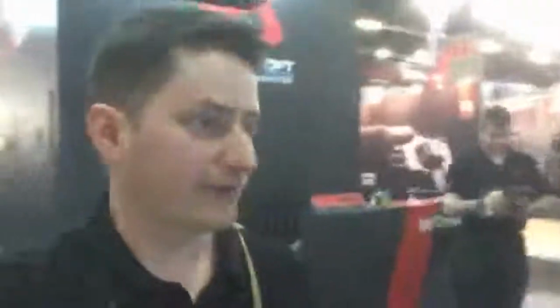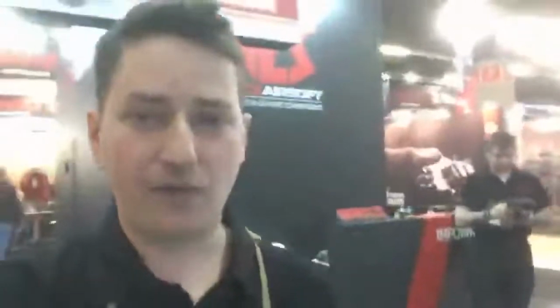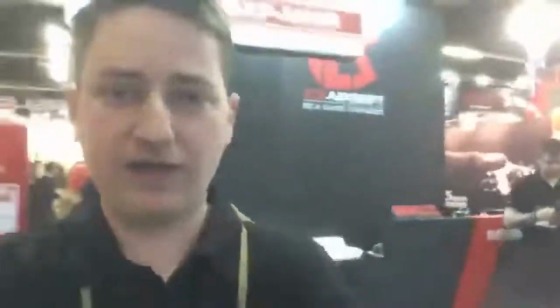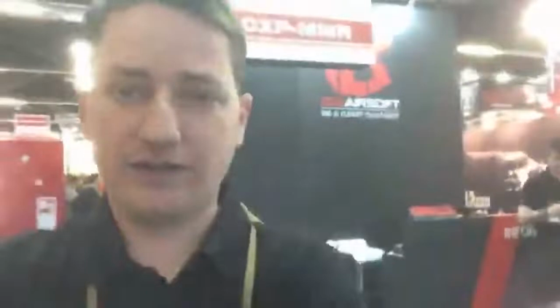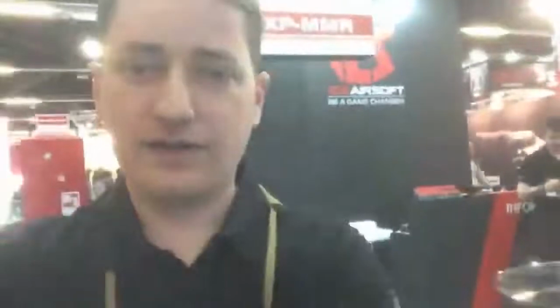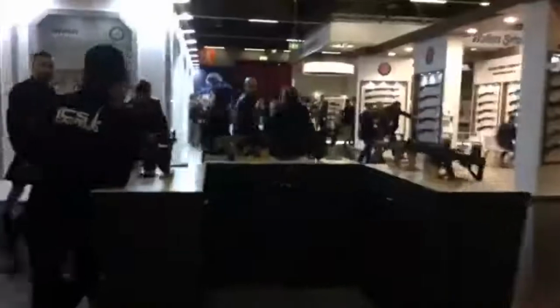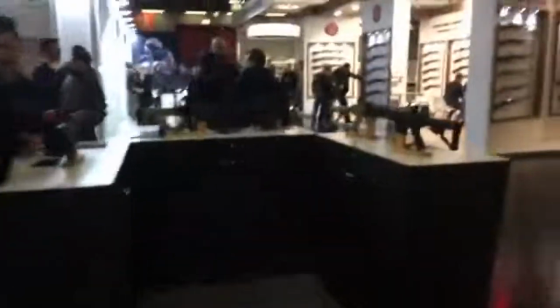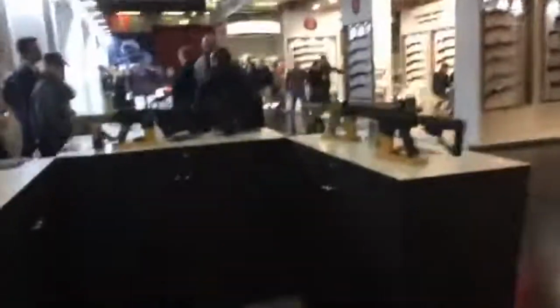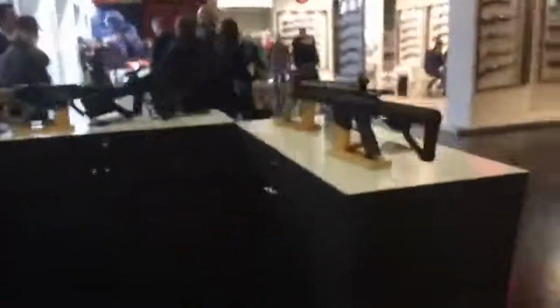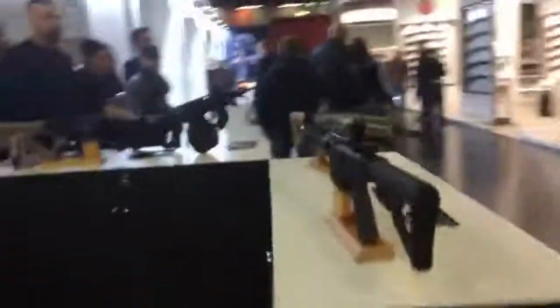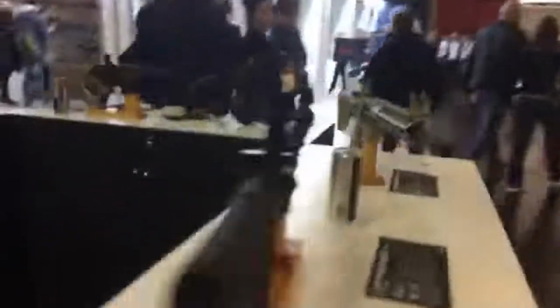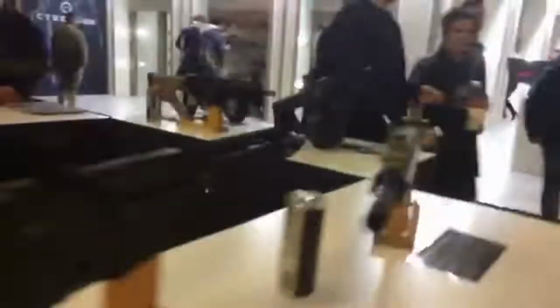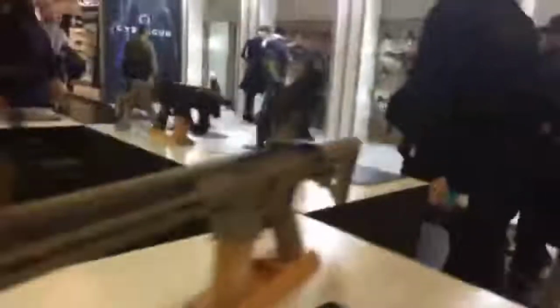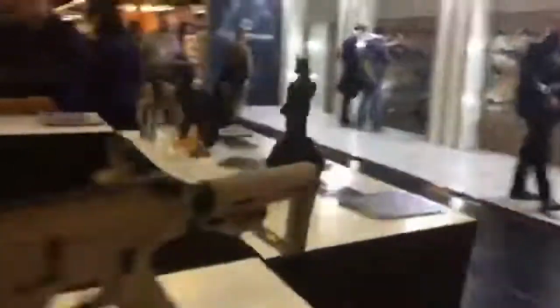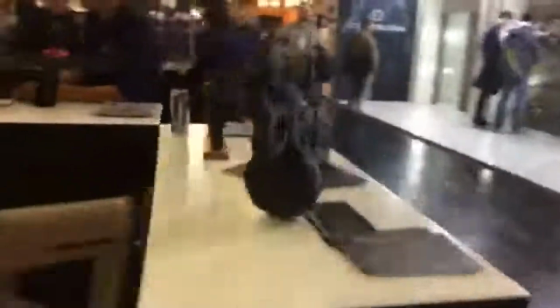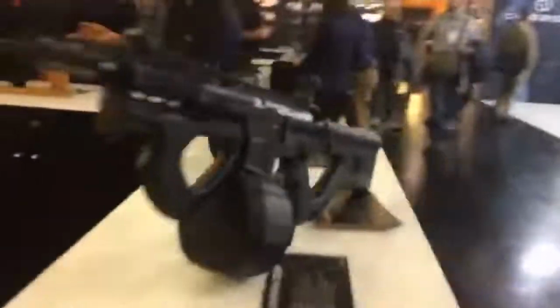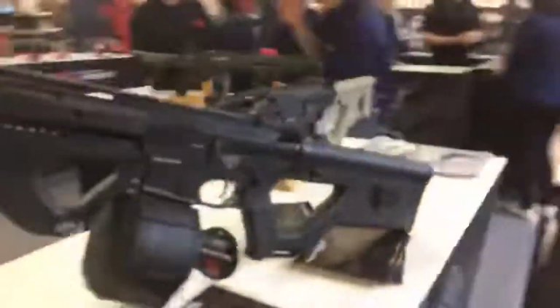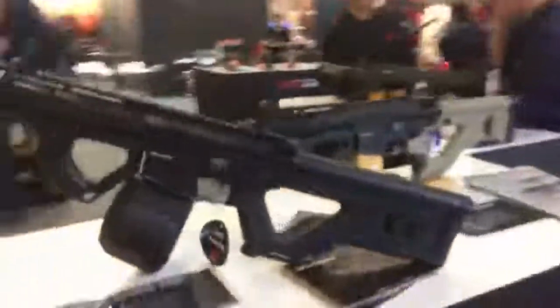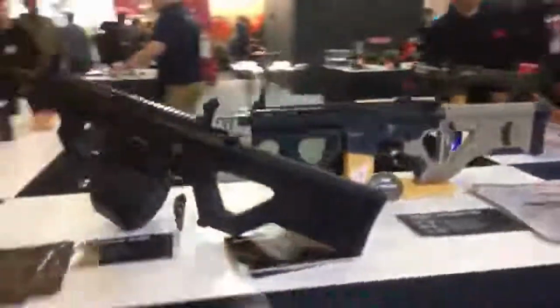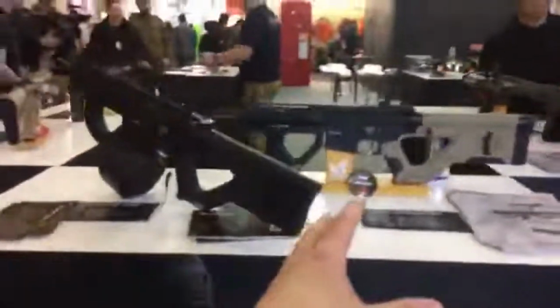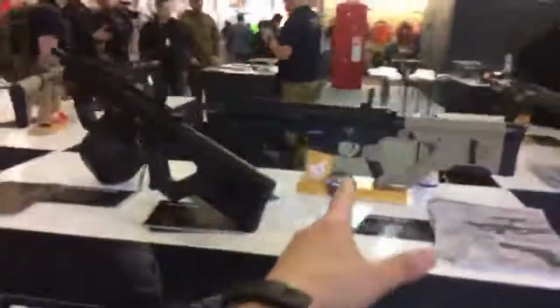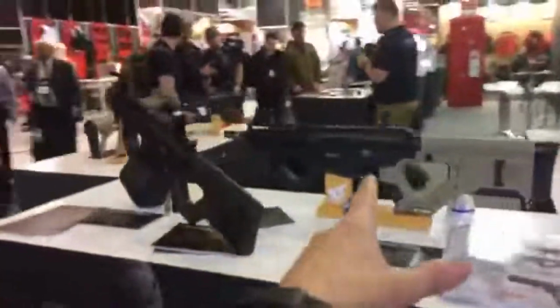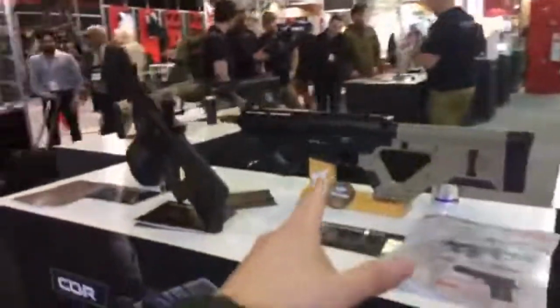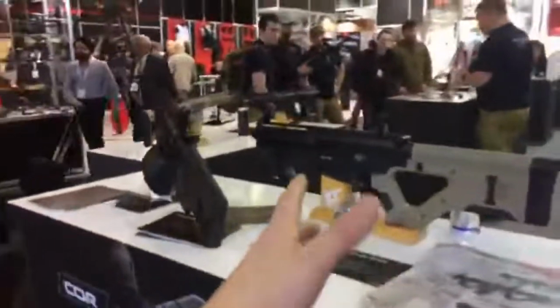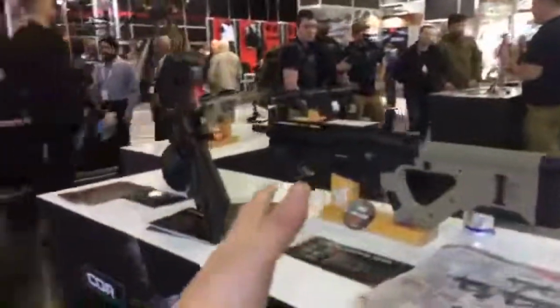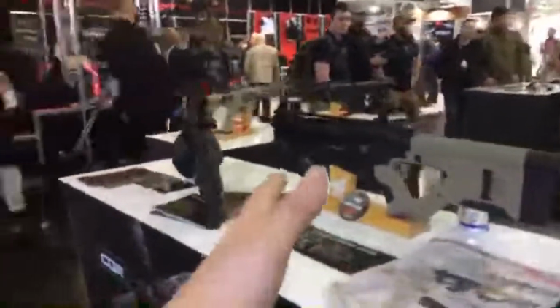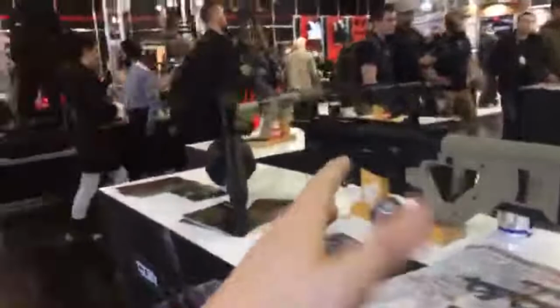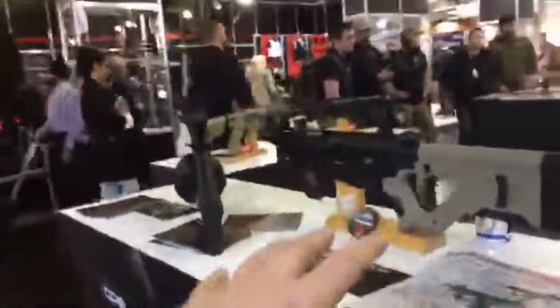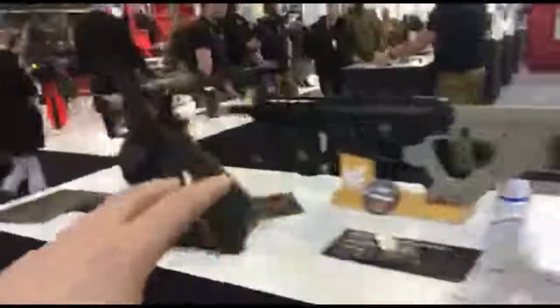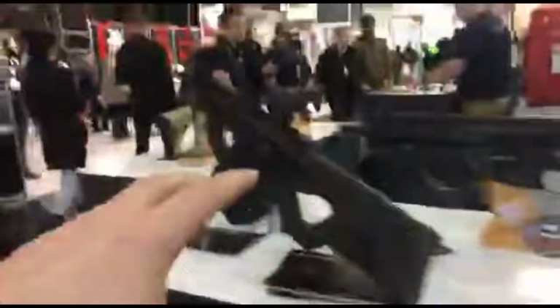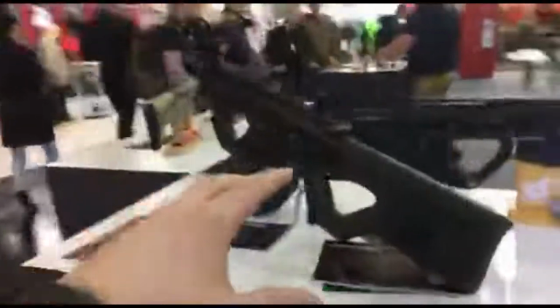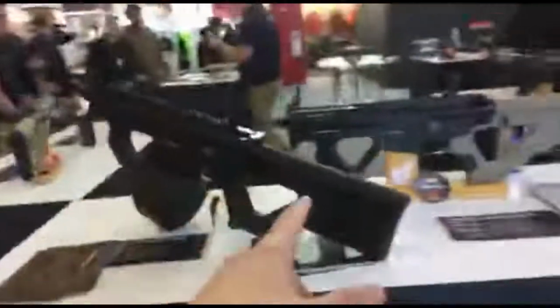We head over here, up front. We've got the Hero Arms CQR, which is a platform that people are really keen to check out.